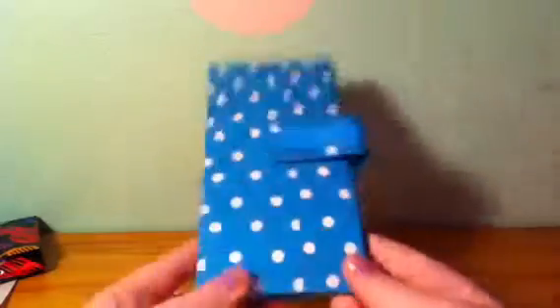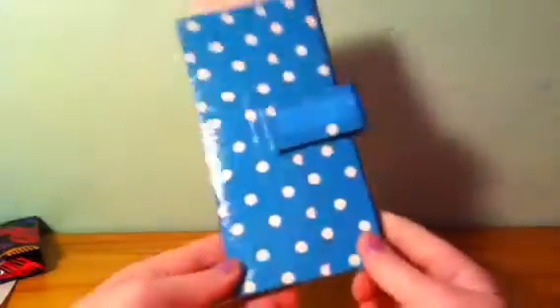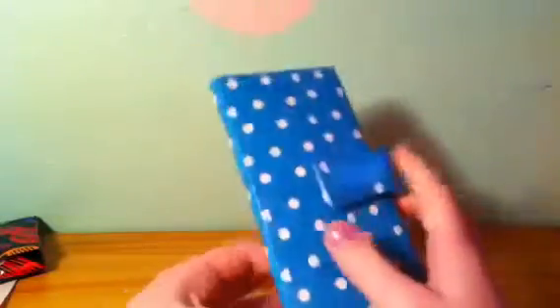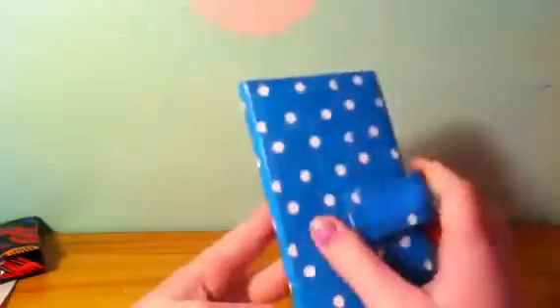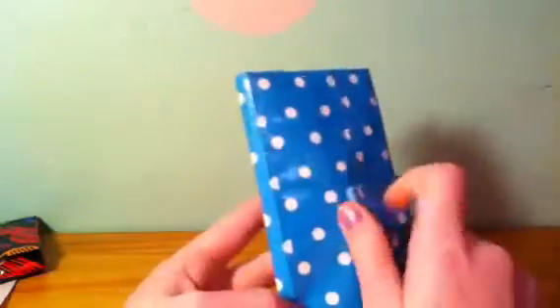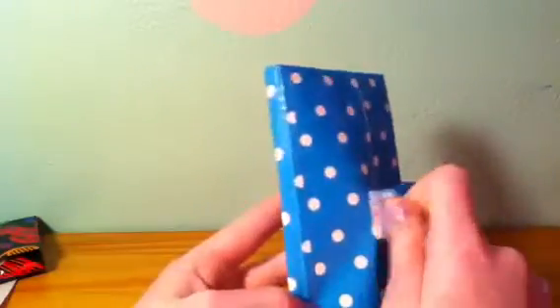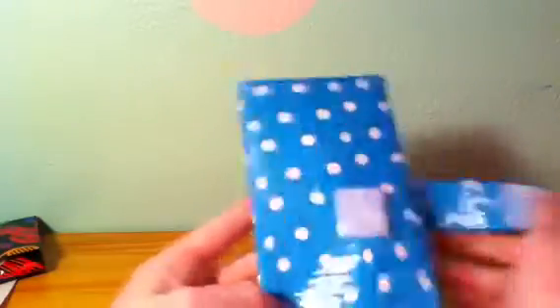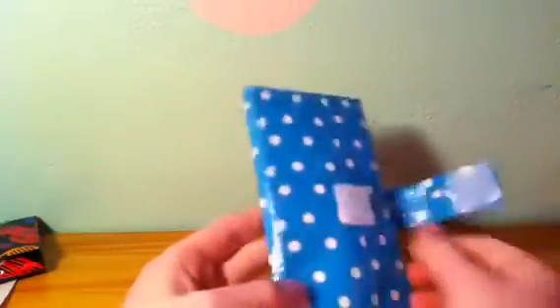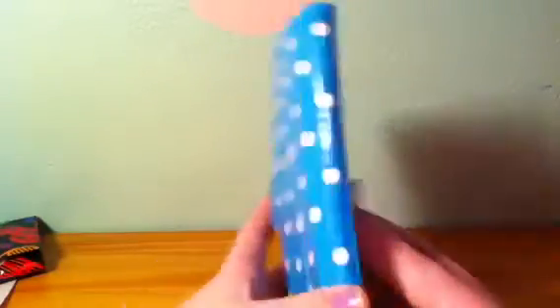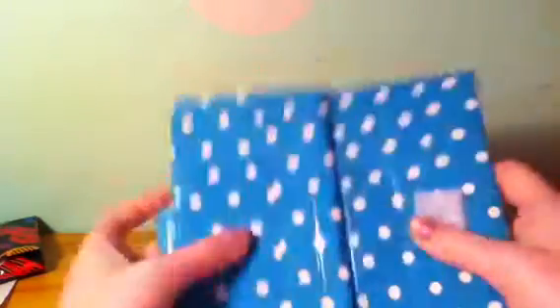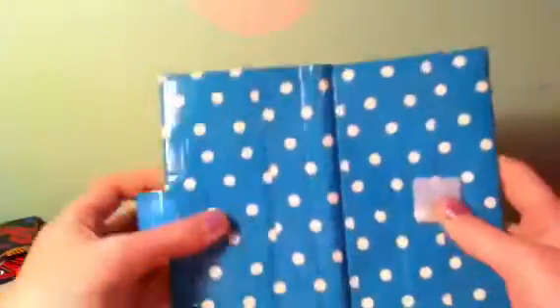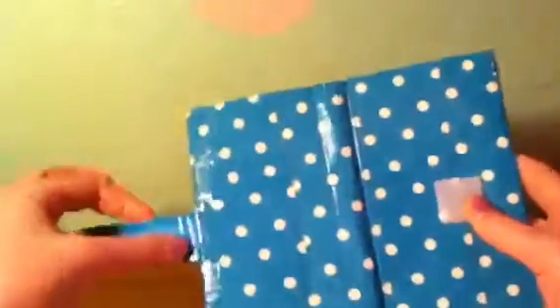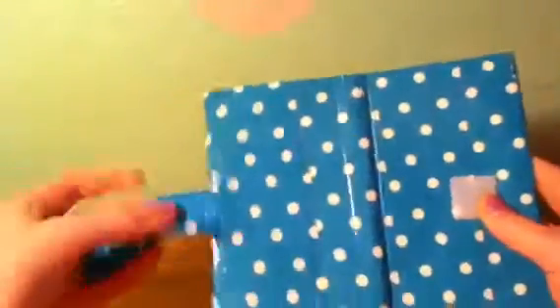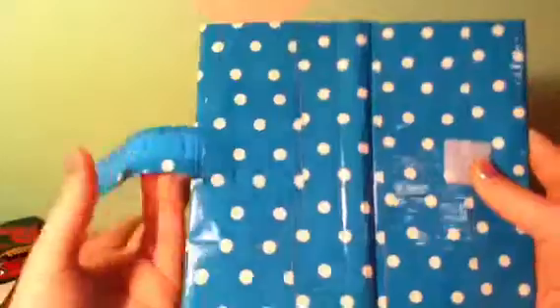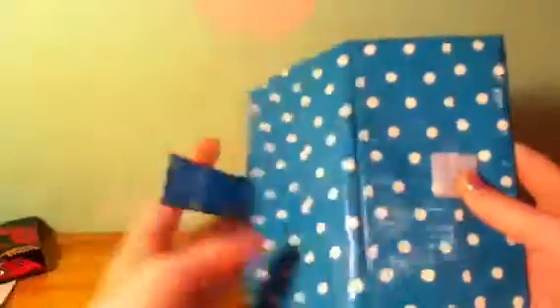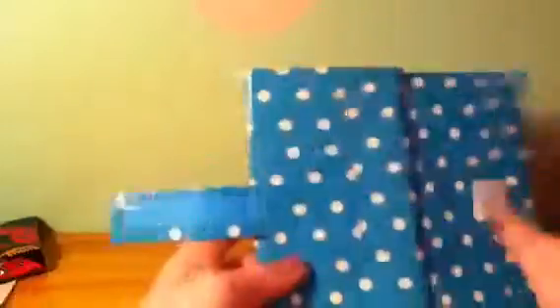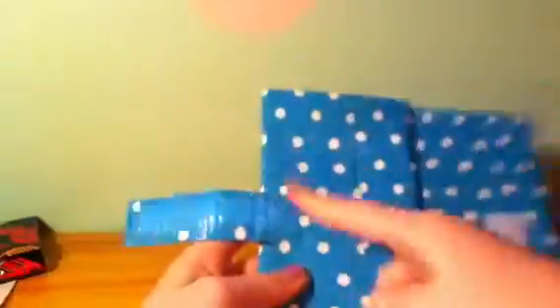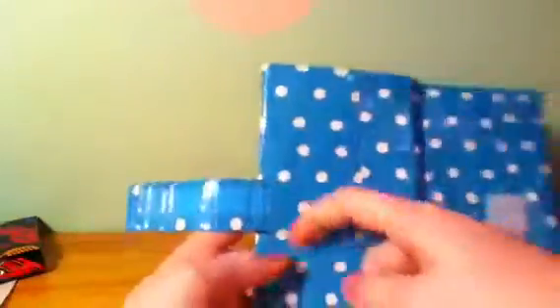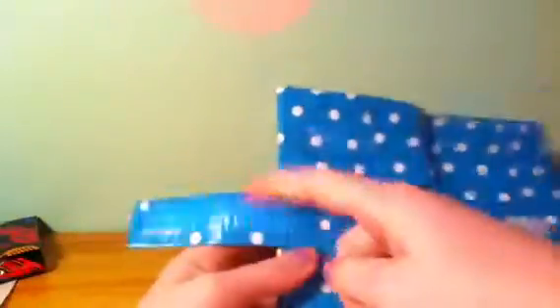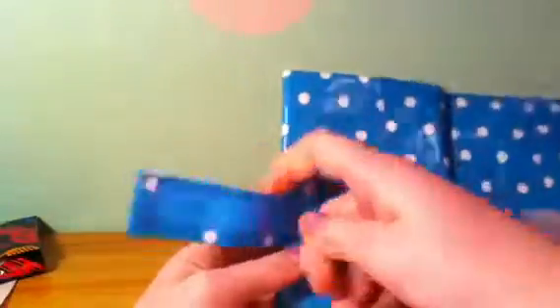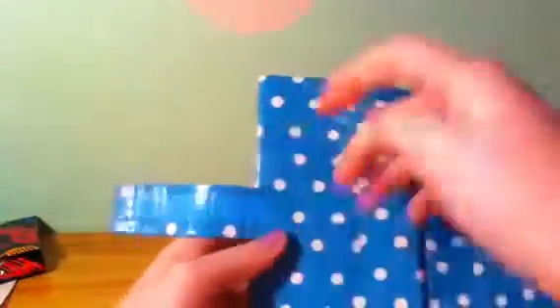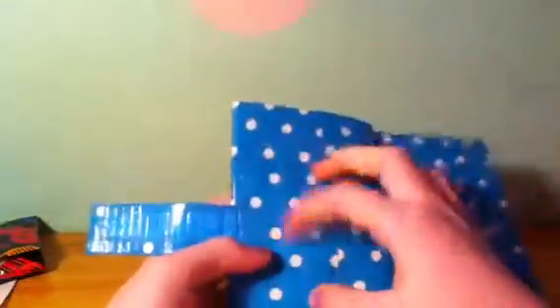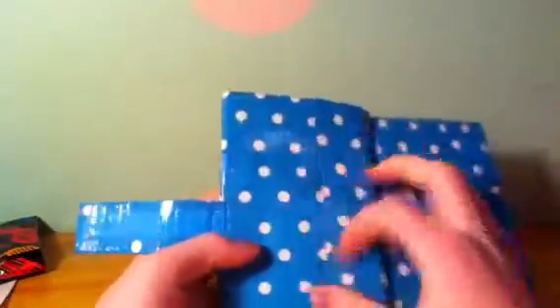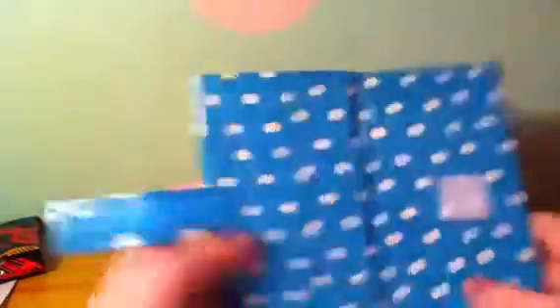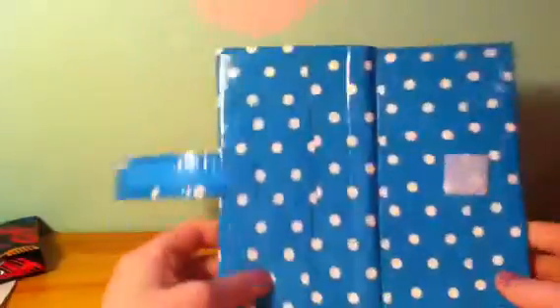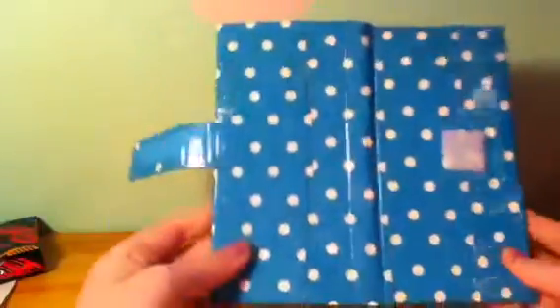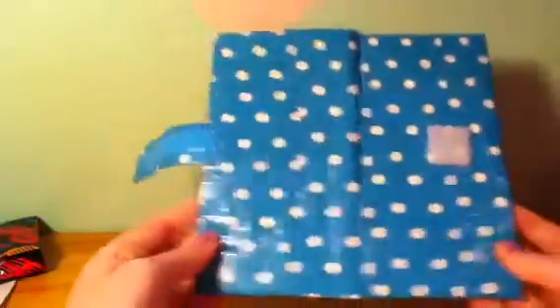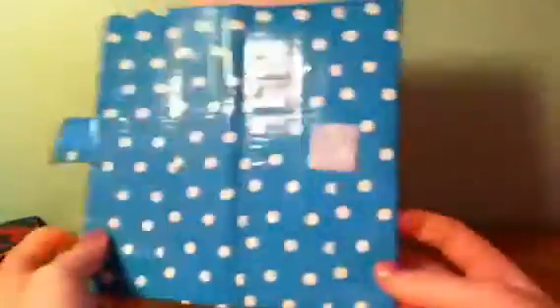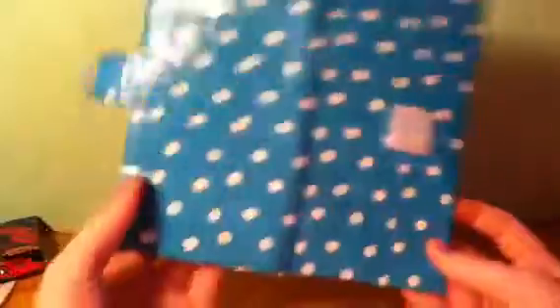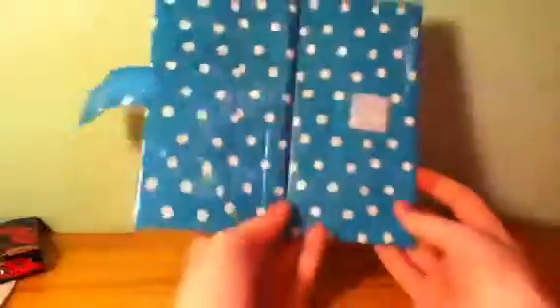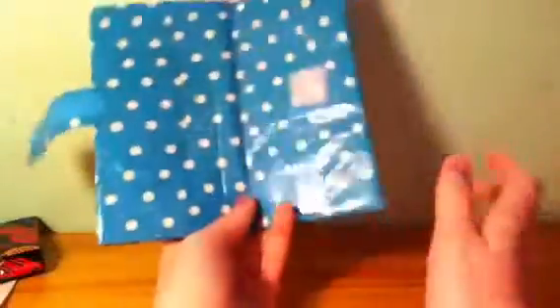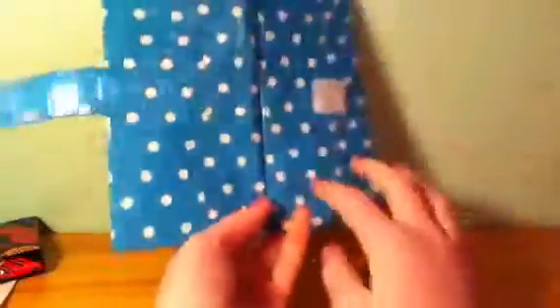It is blue and white polka dot with no folder lines, except for where the little flap thing is attached. So yeah, no folder lines.